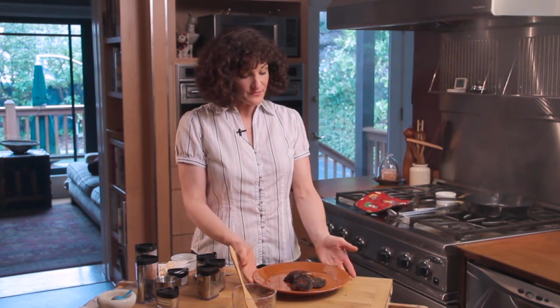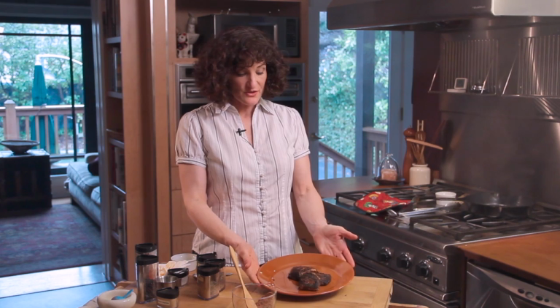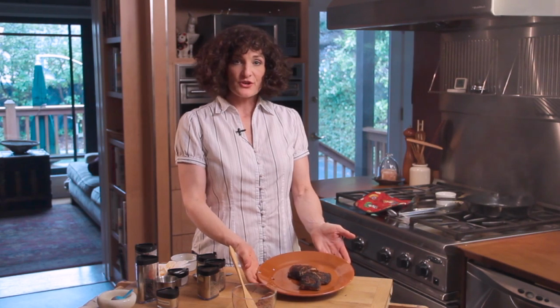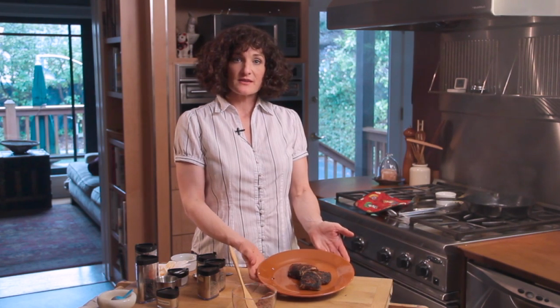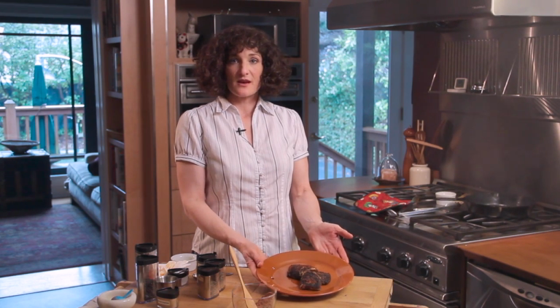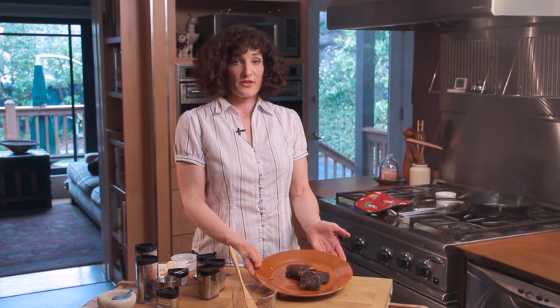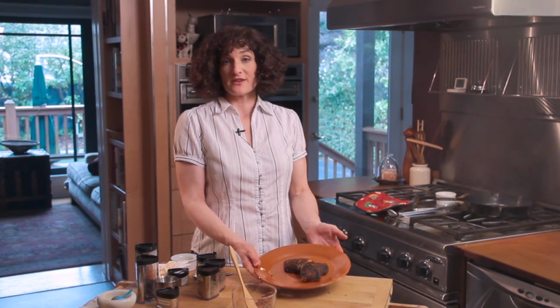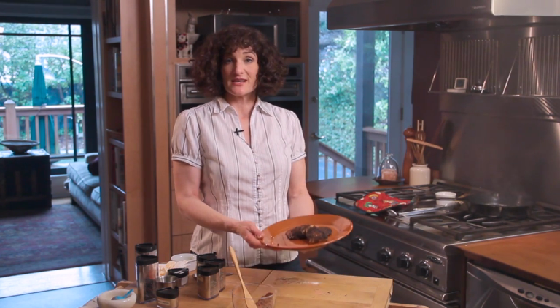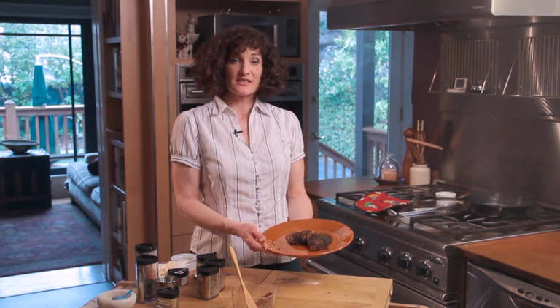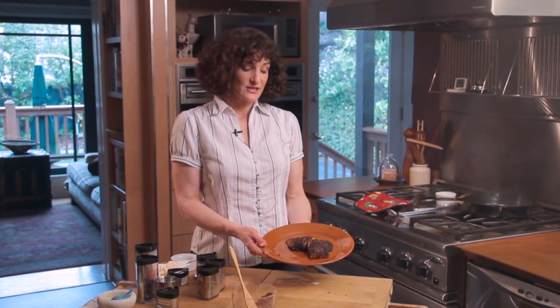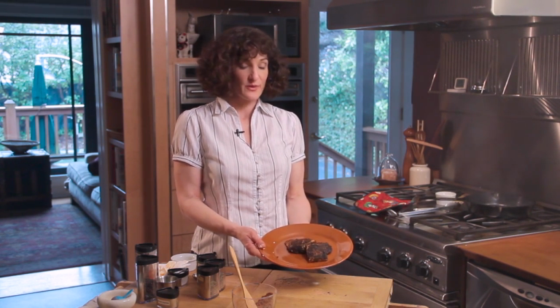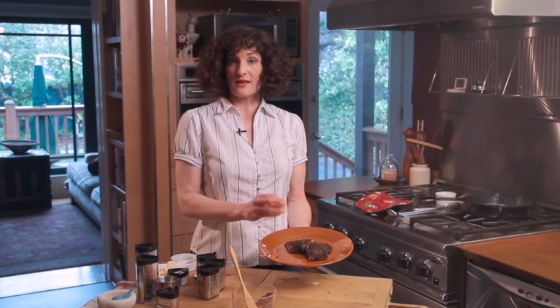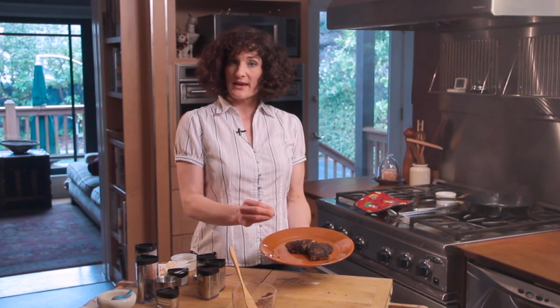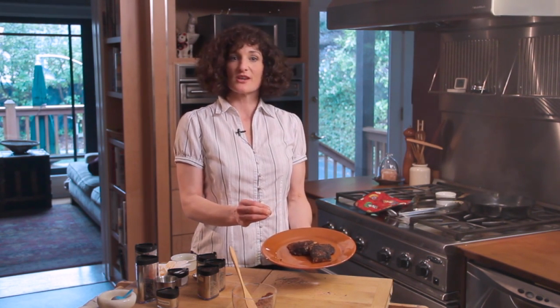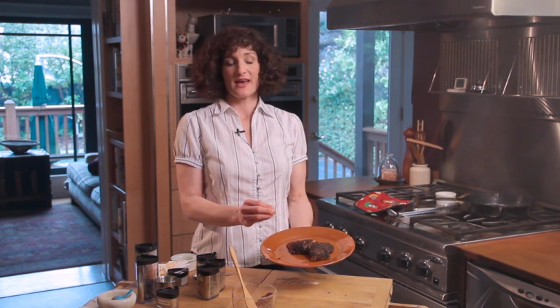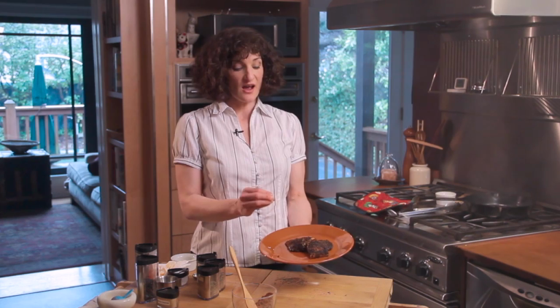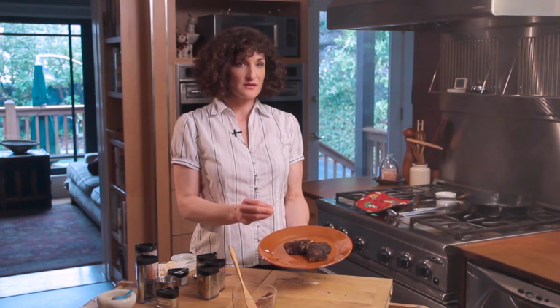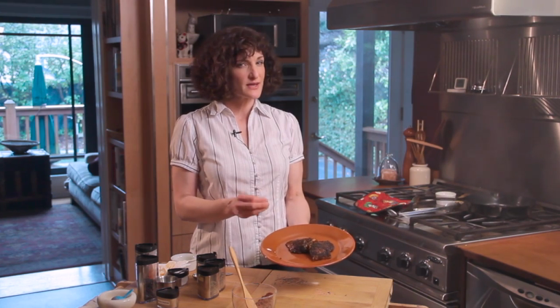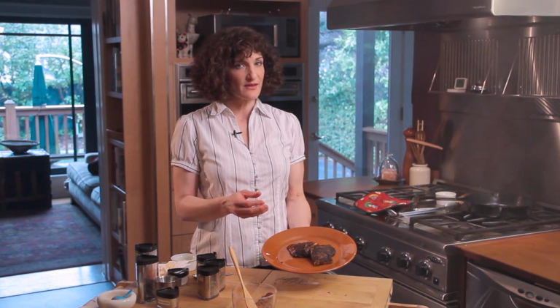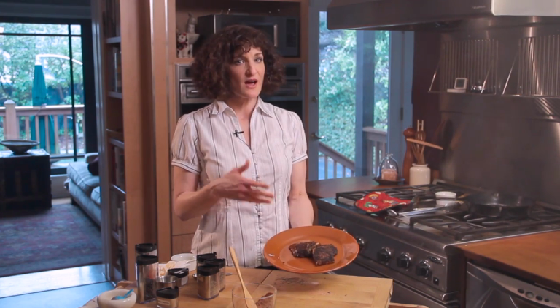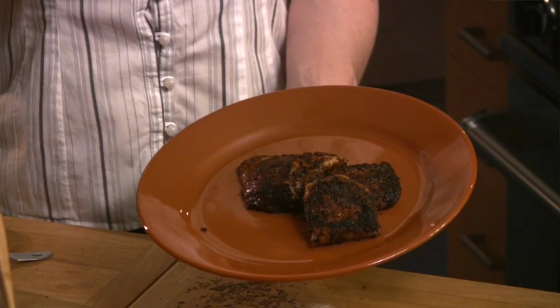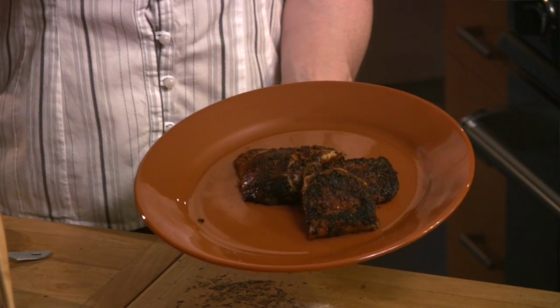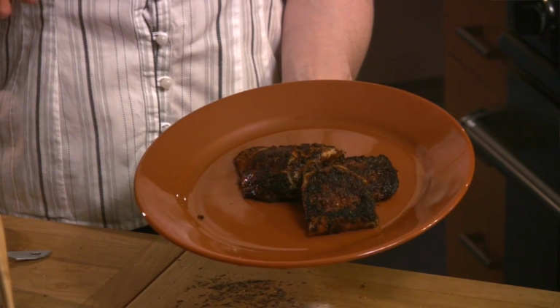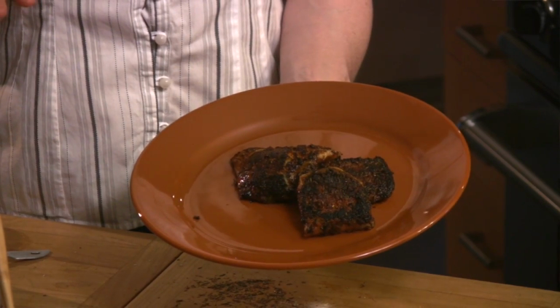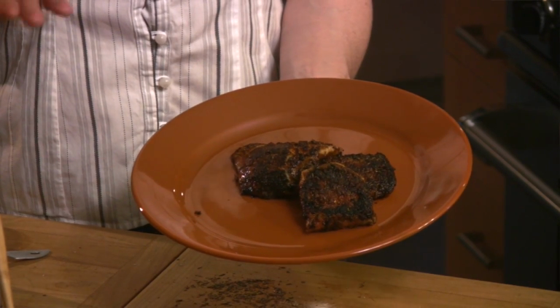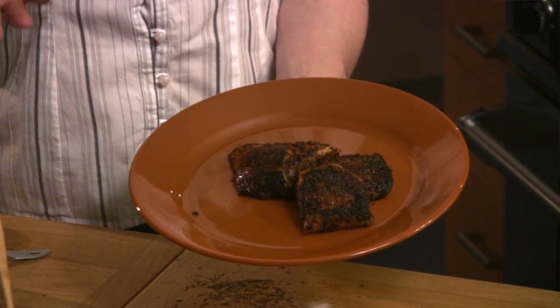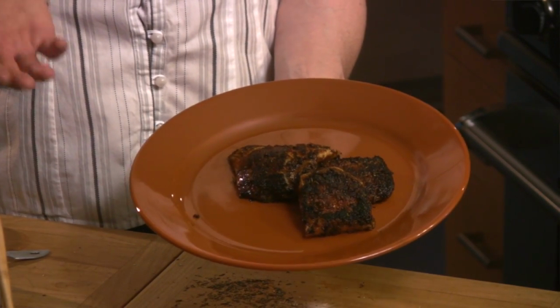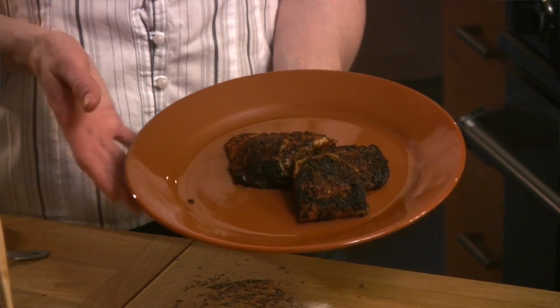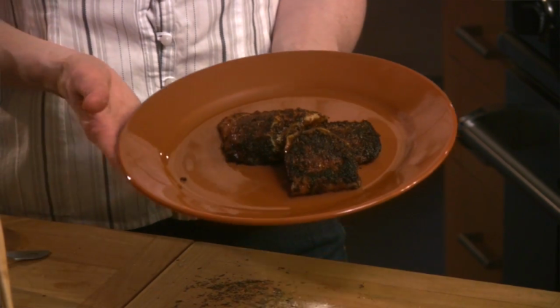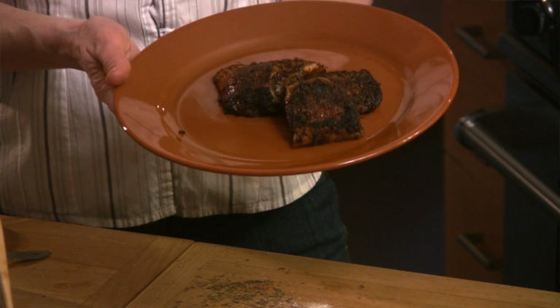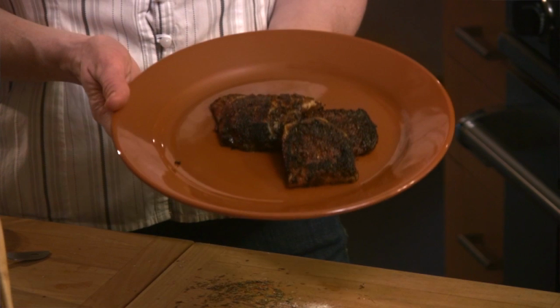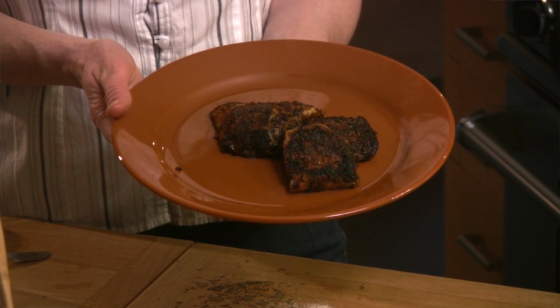Now serve this with your favorite side dishes. I like to serve it with a little lemon wedge, and I also really love it on a nice crusty baguette as an open-faced sandwich. Enjoy!